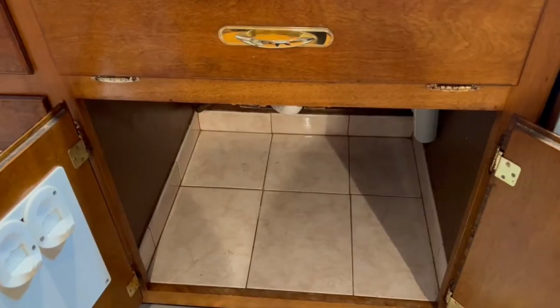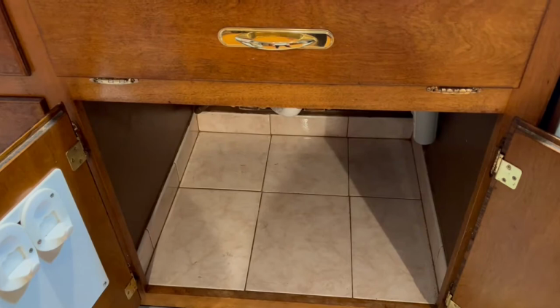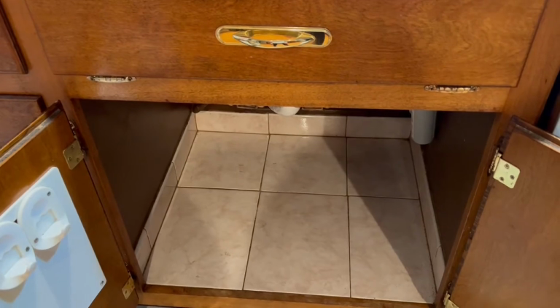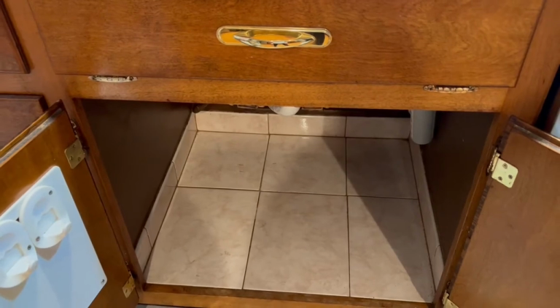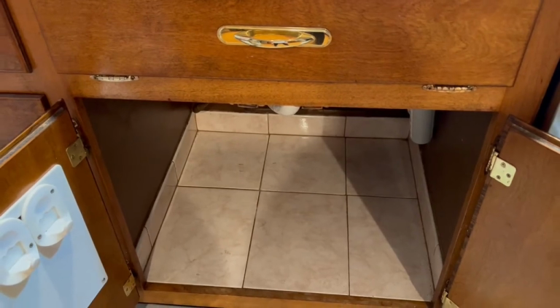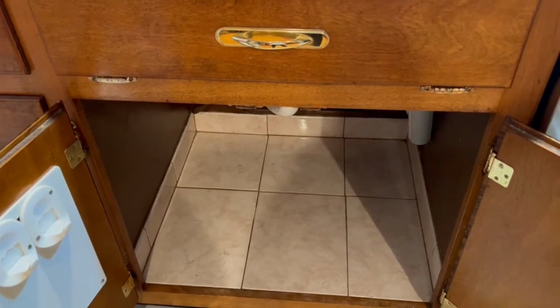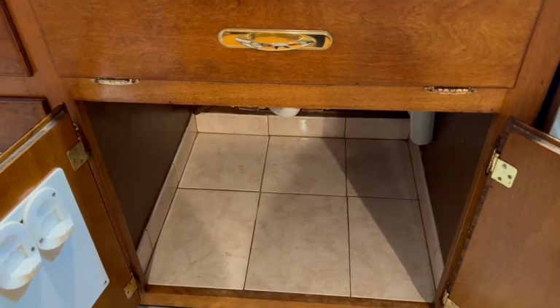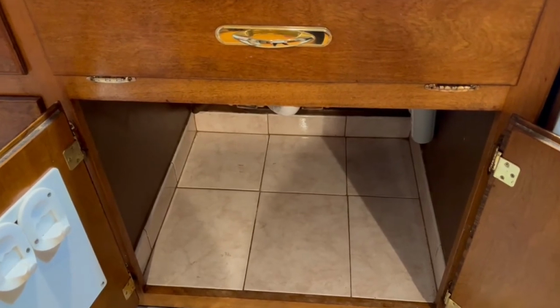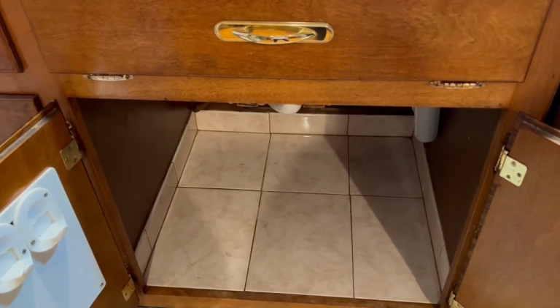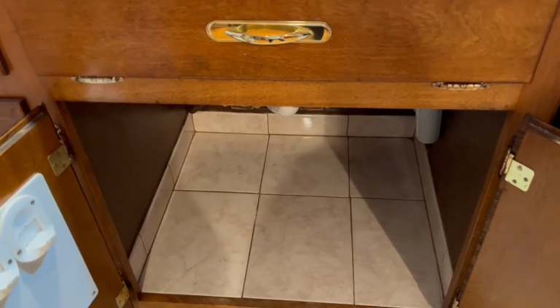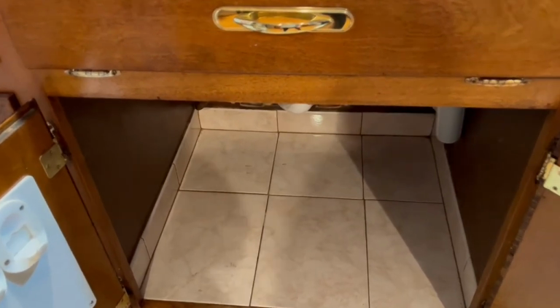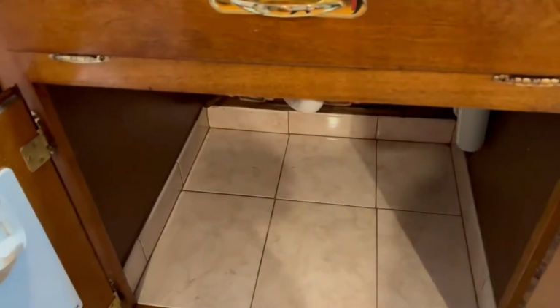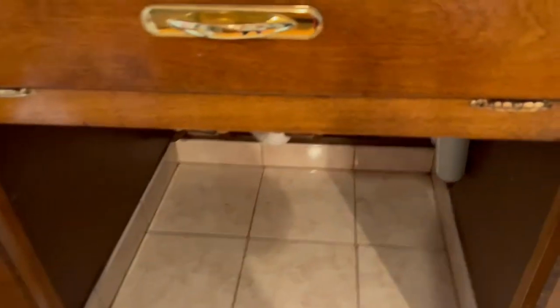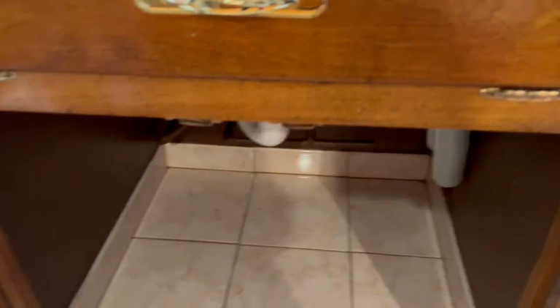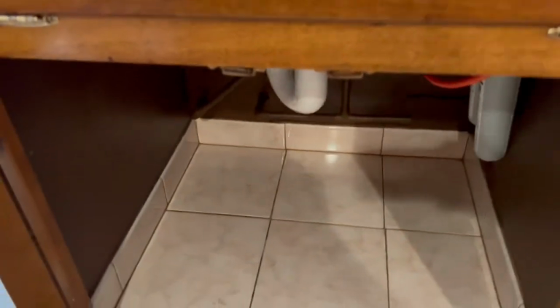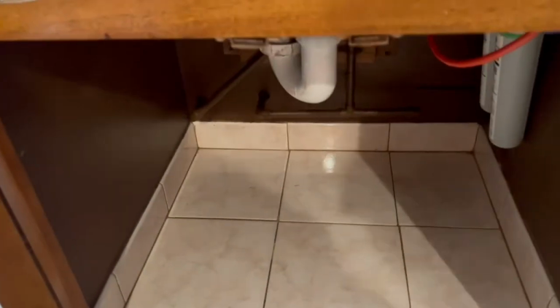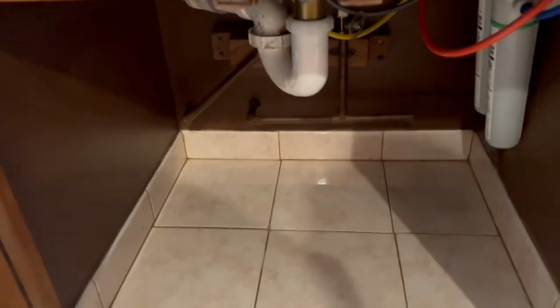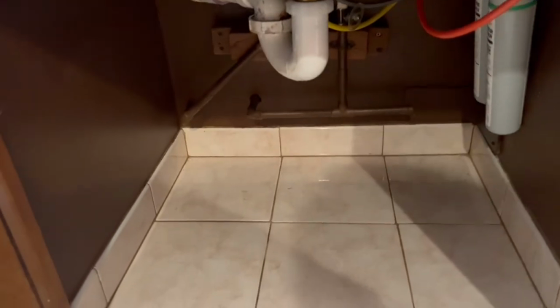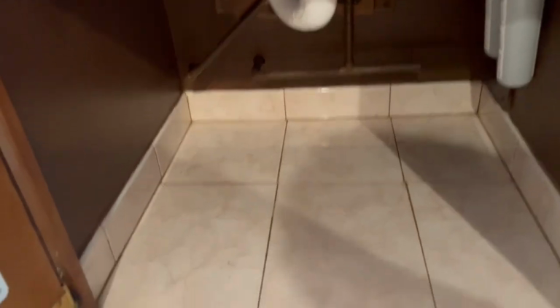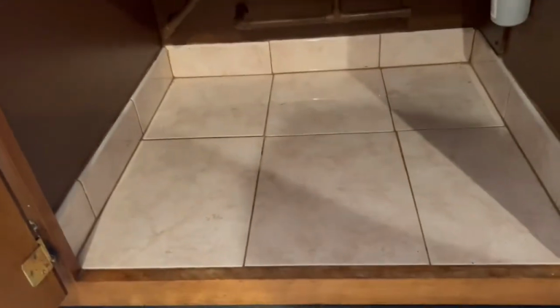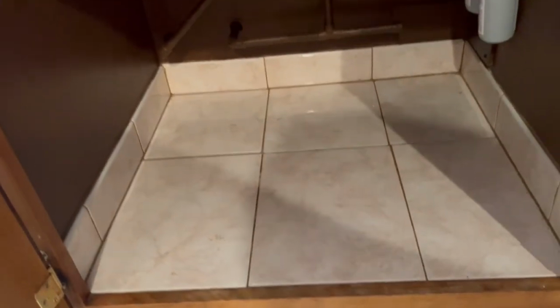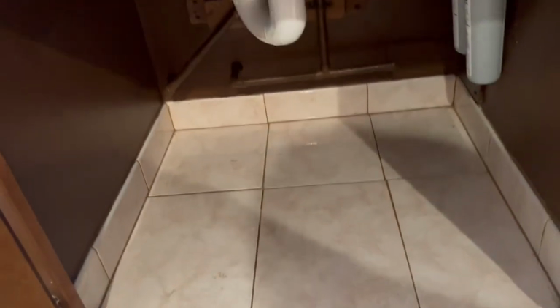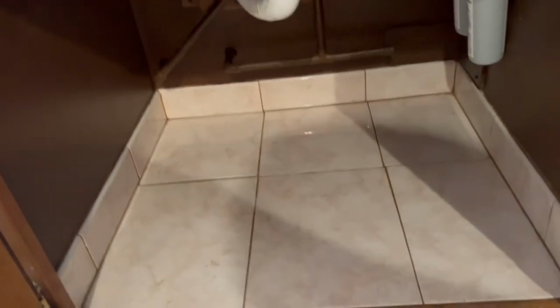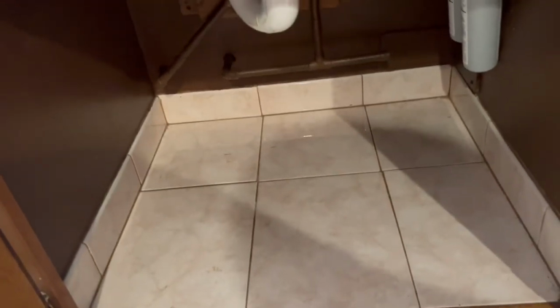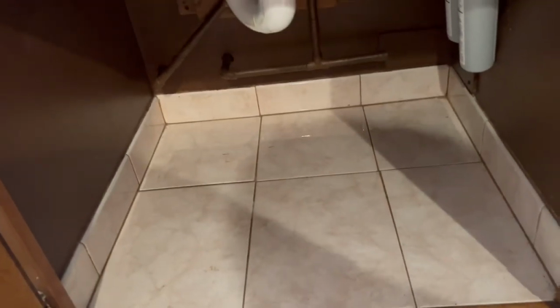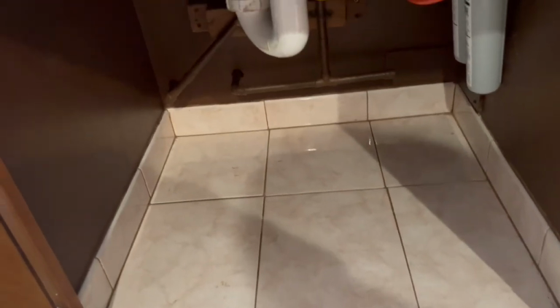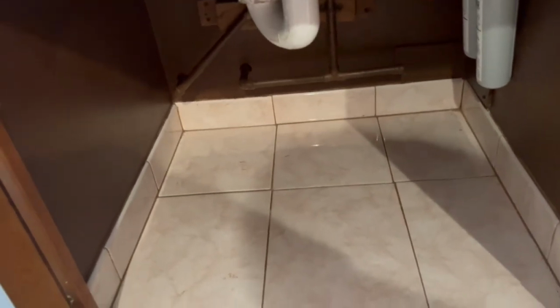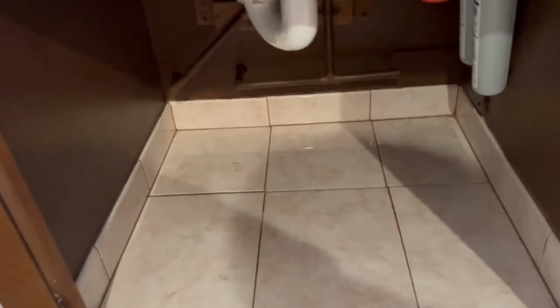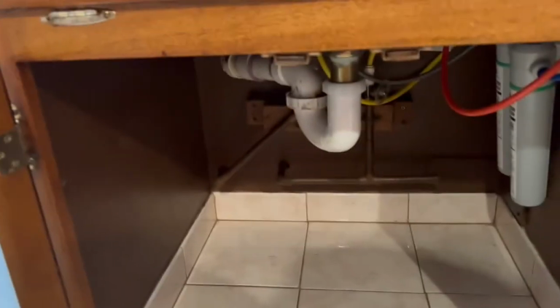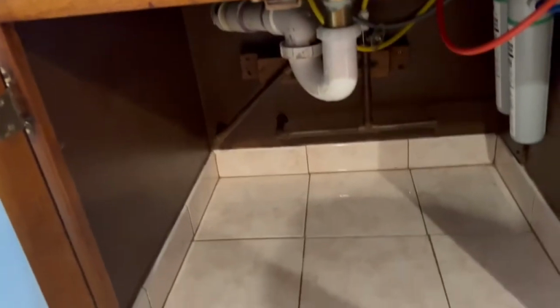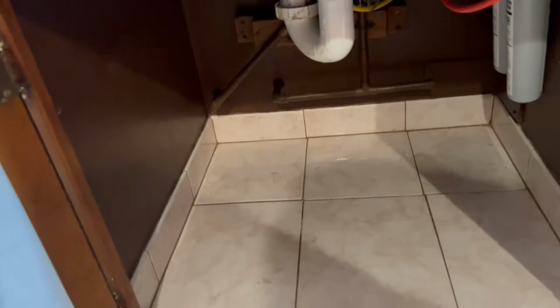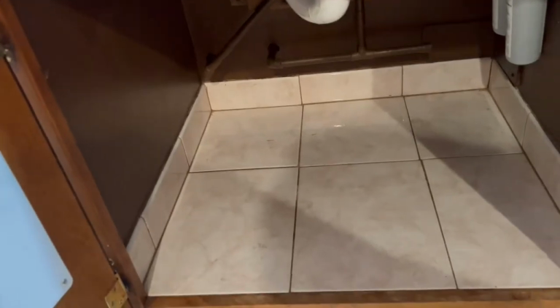Before you start putting everything together, you need to empty the sink totally and put everything away. That way you have a lot of space to work.